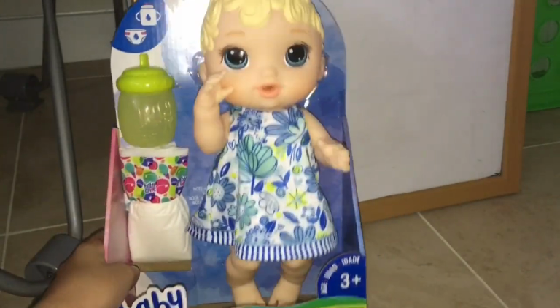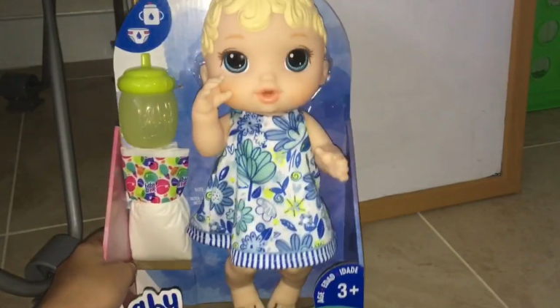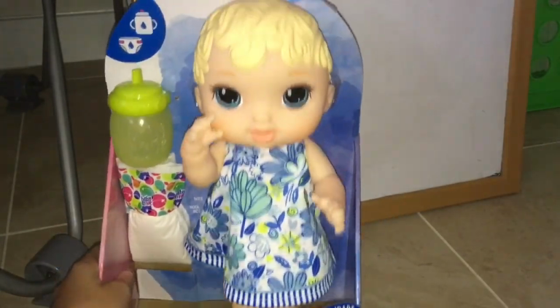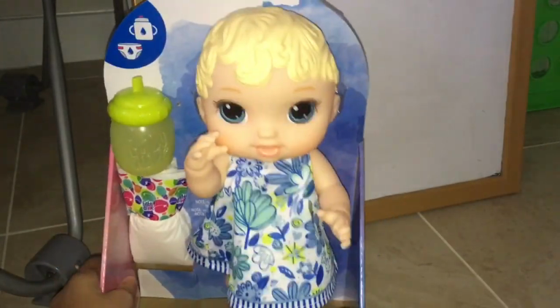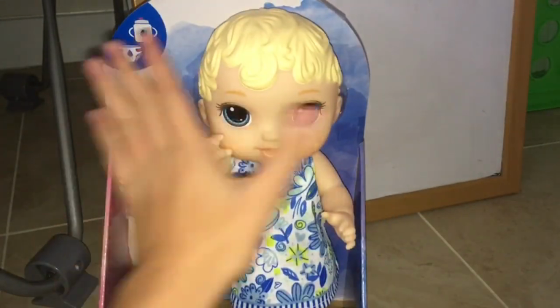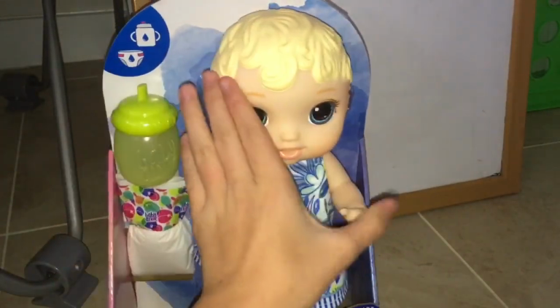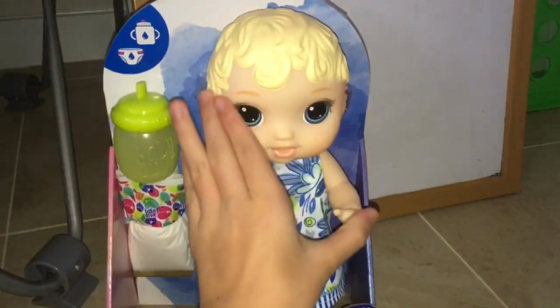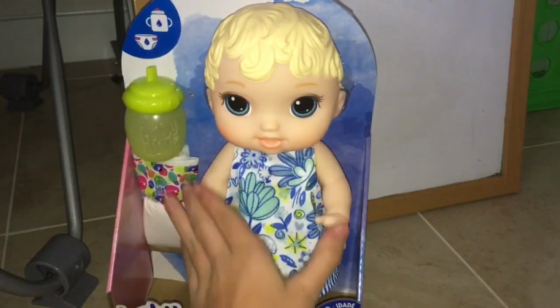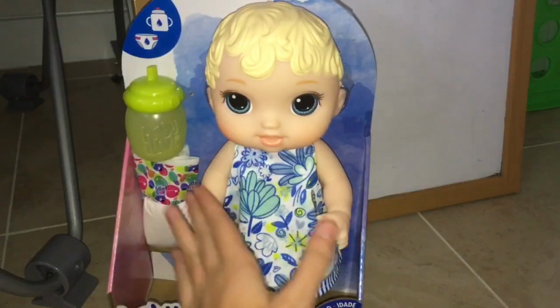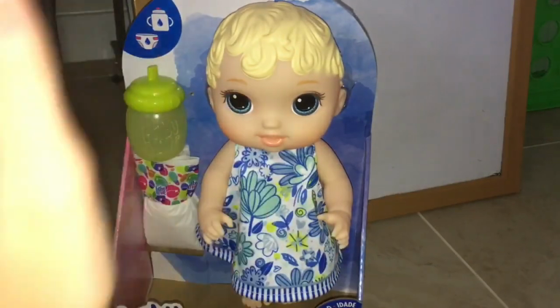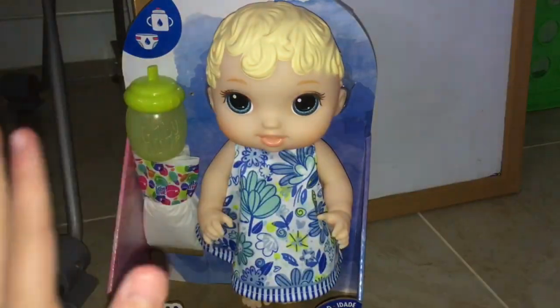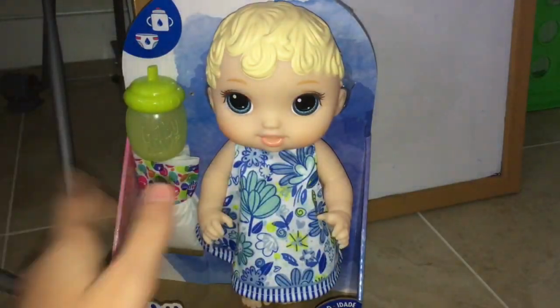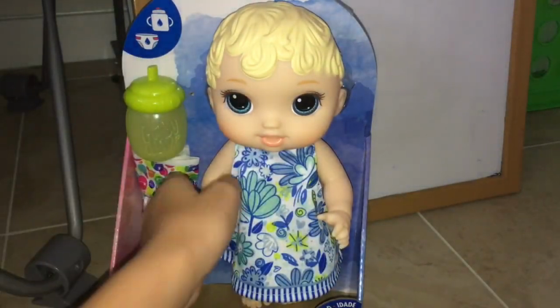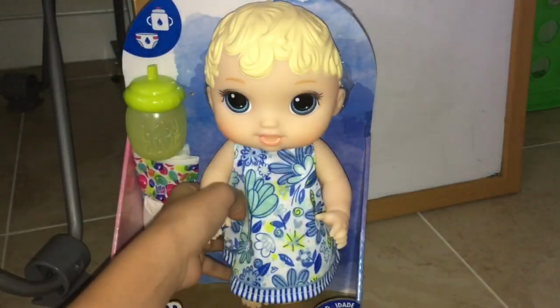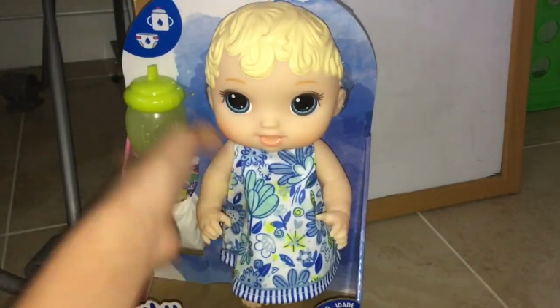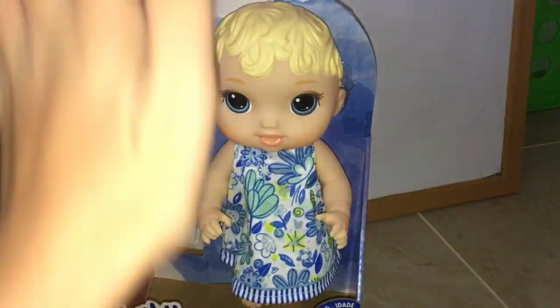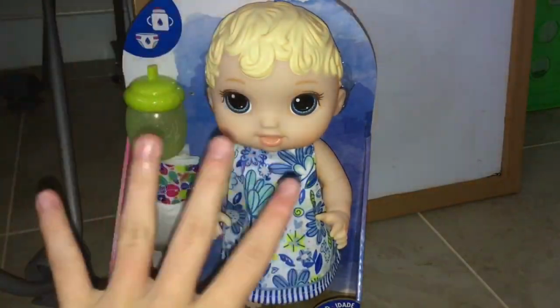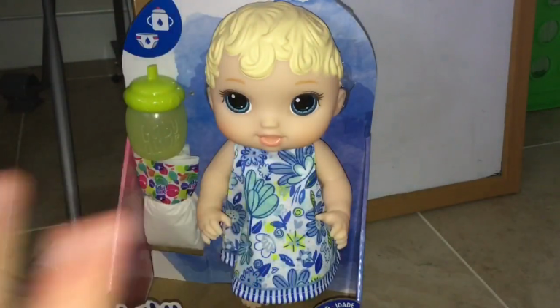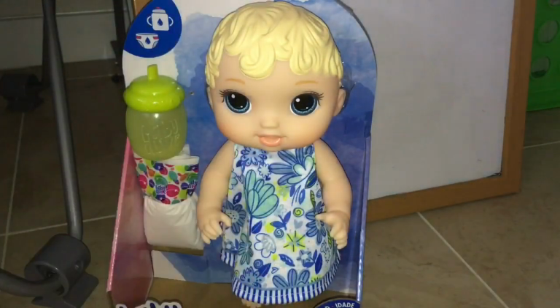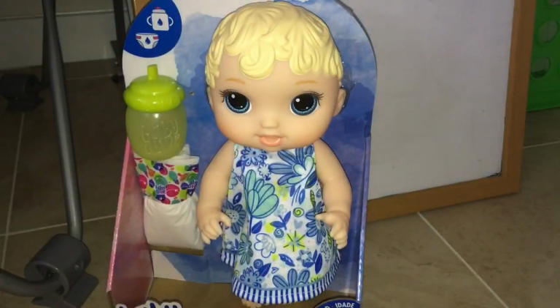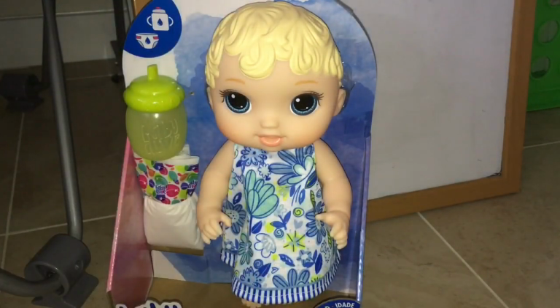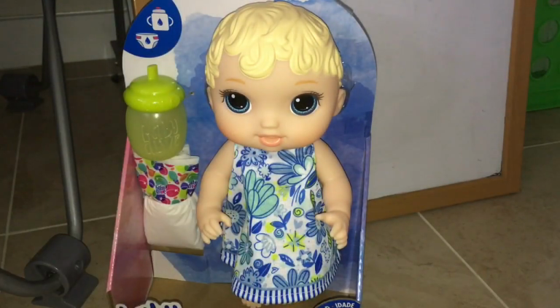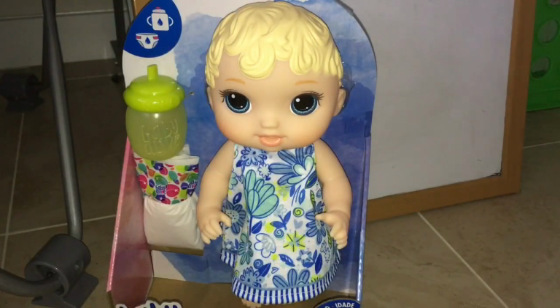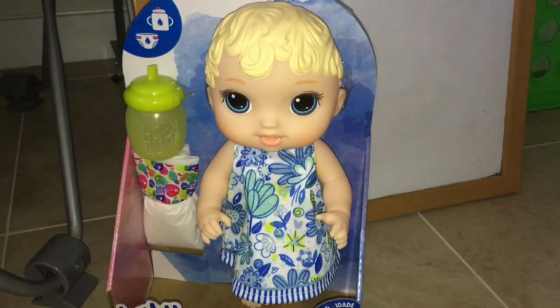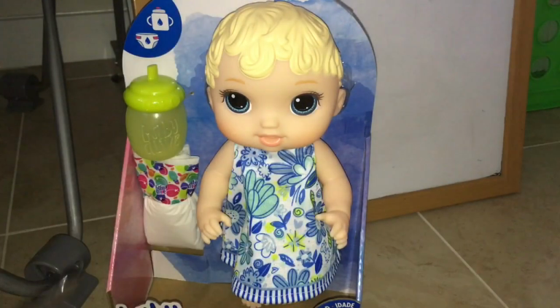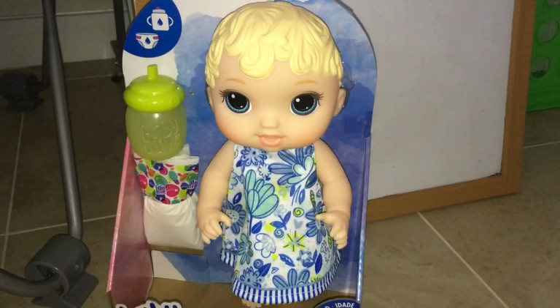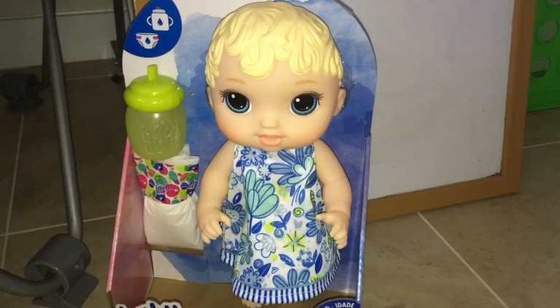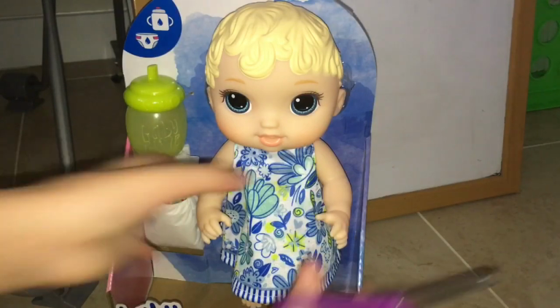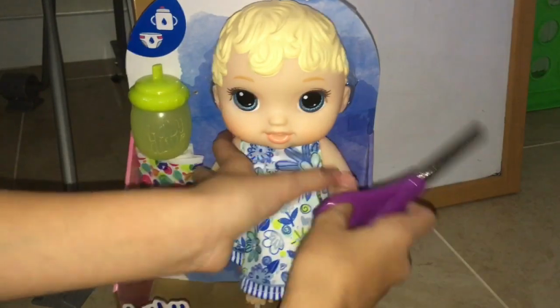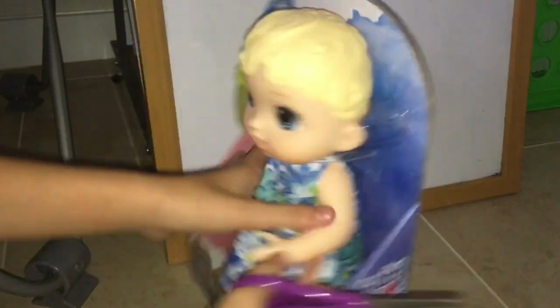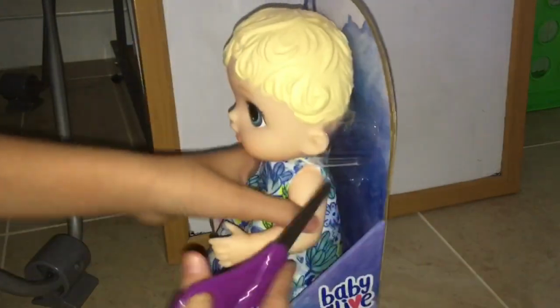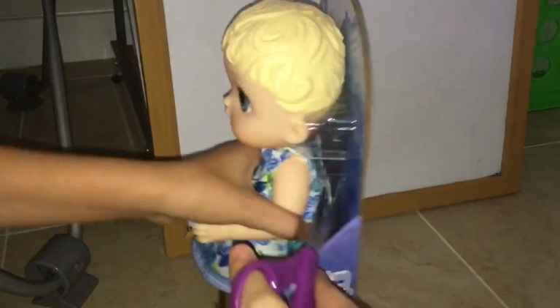This is the Little Sips Baby blonde, and she is so adorable. I'm in my brother's room right now, that's why it looks kind of weird, but we're gonna open her up.